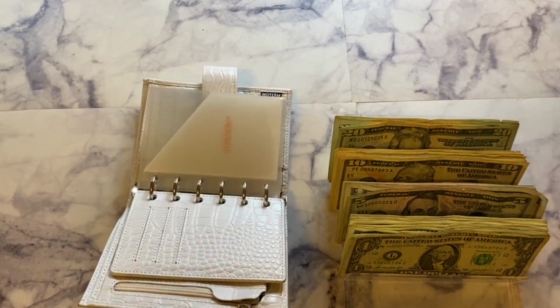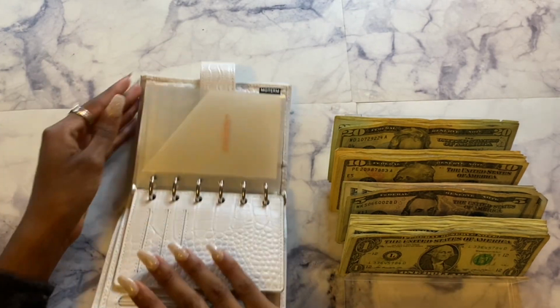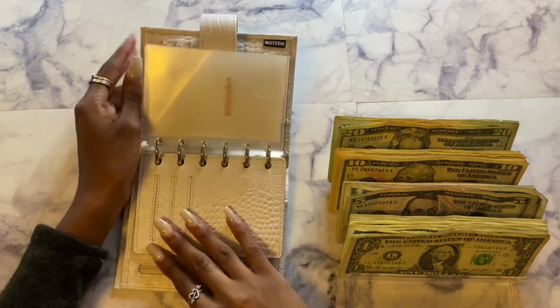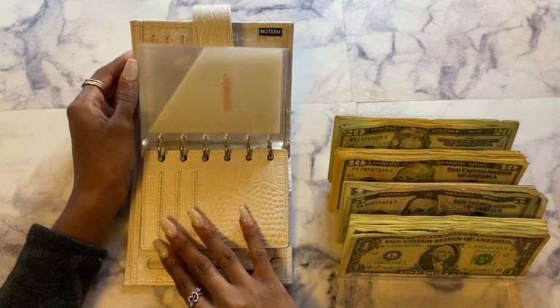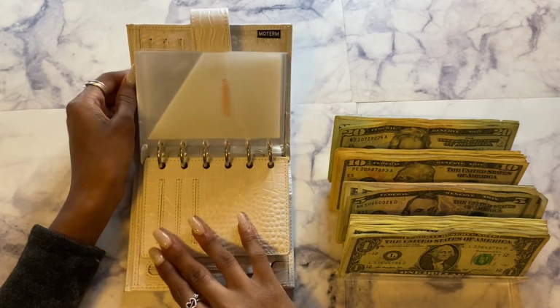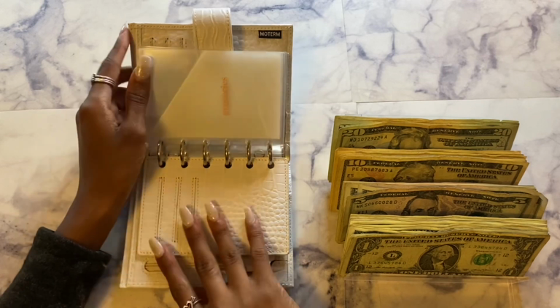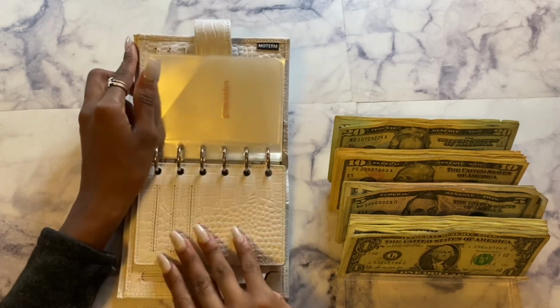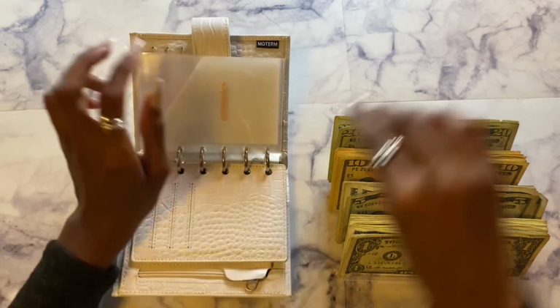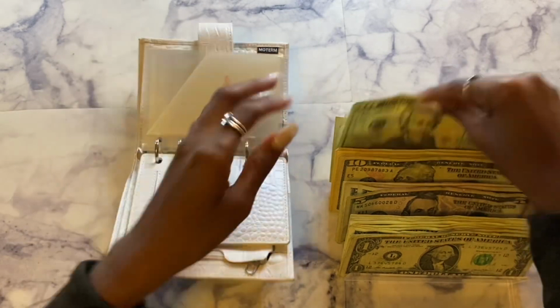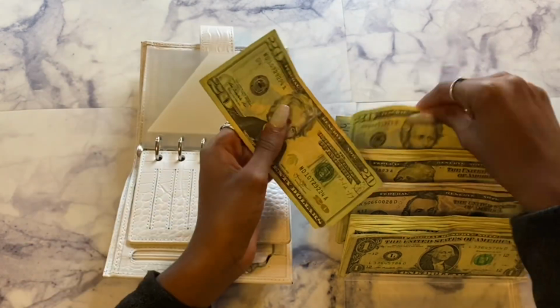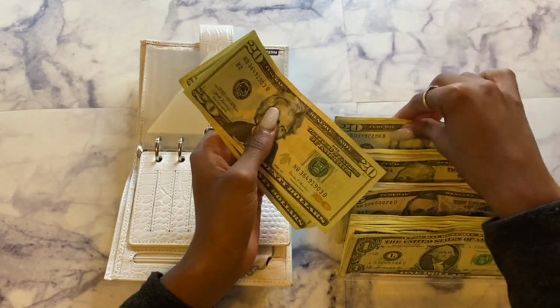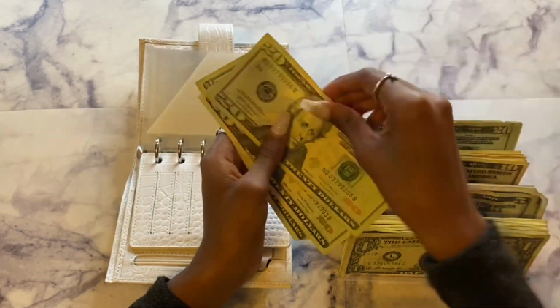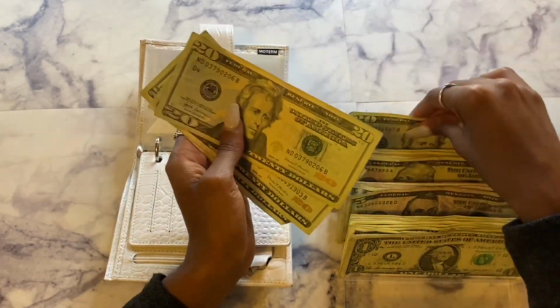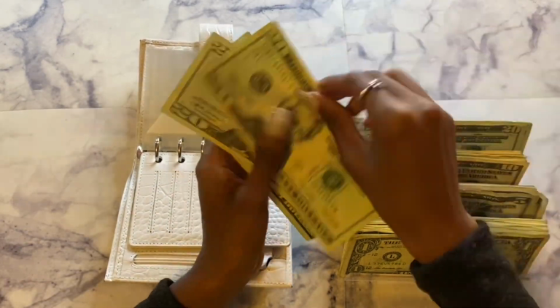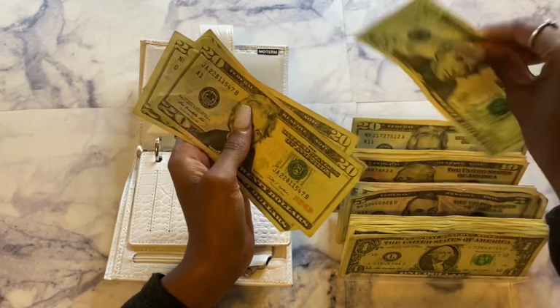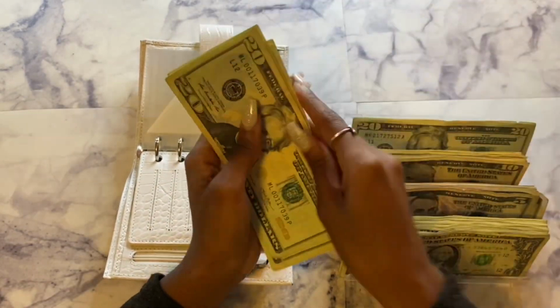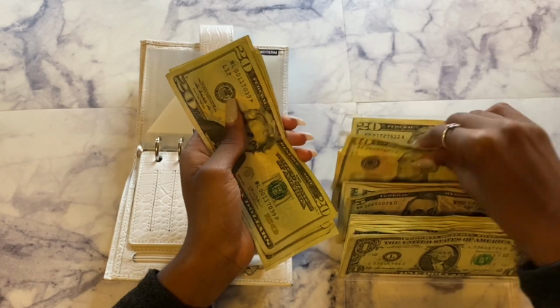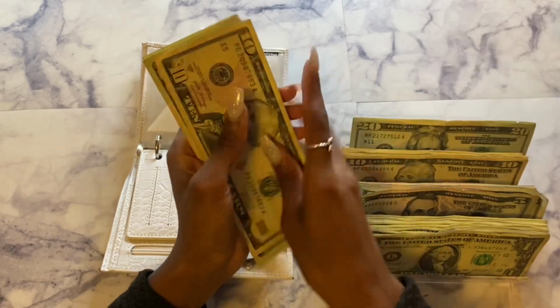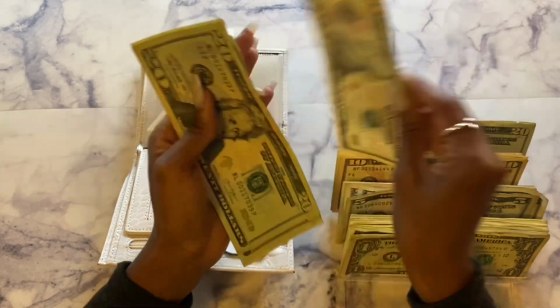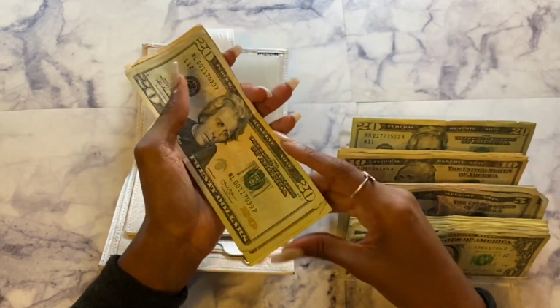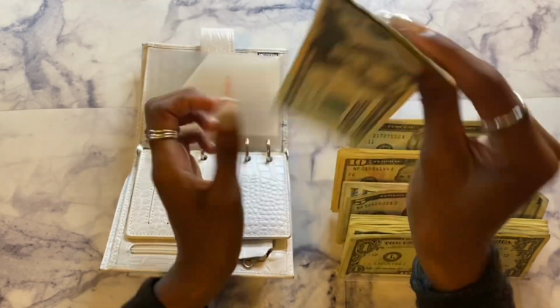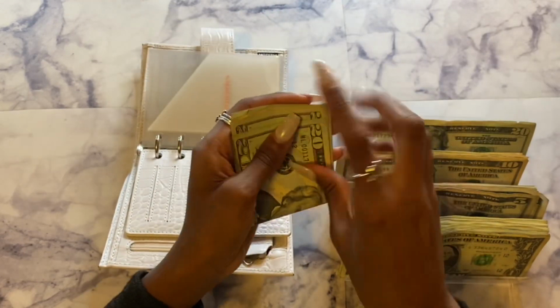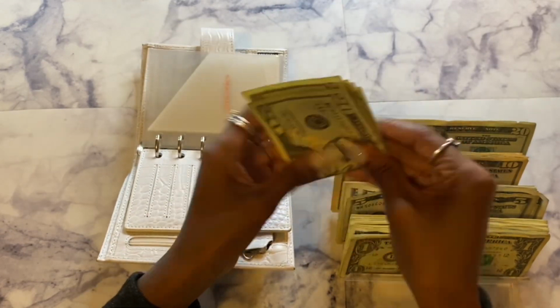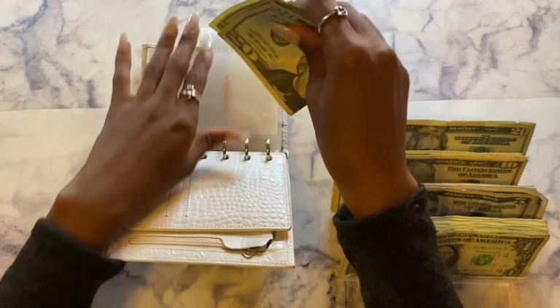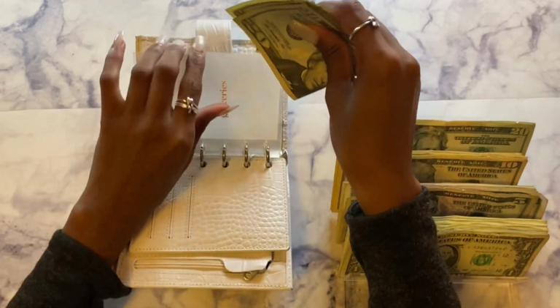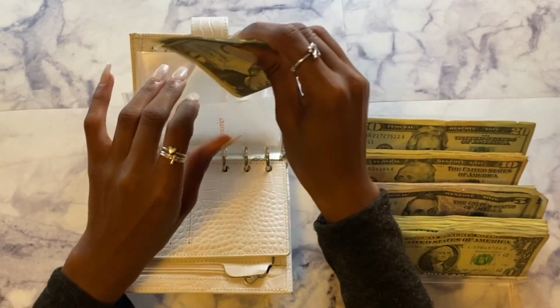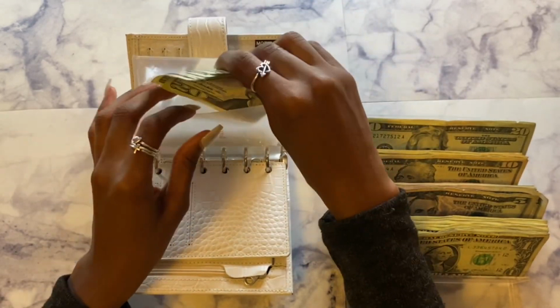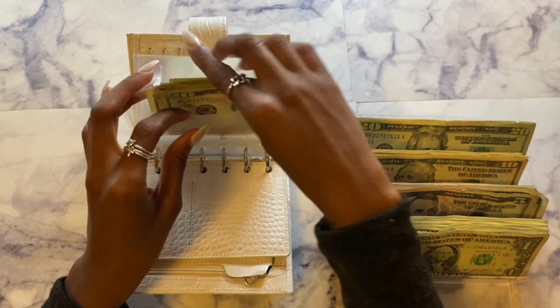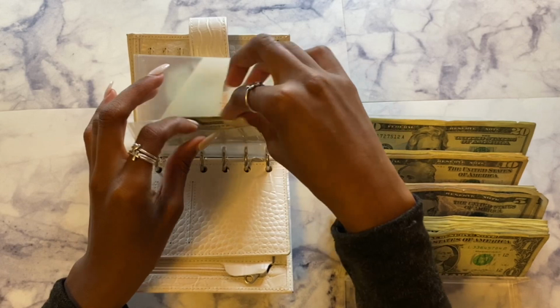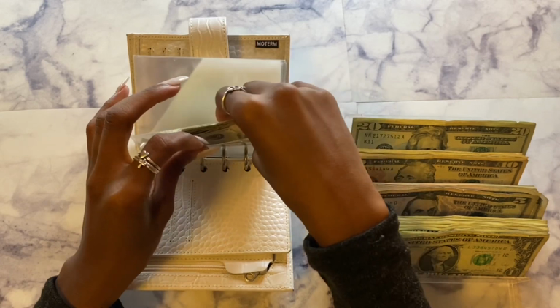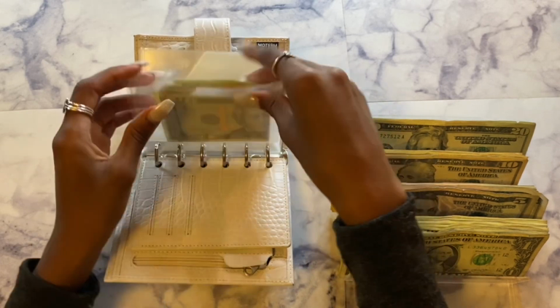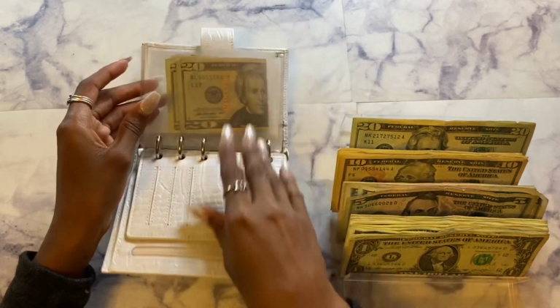Alright, first we have groceries and today groceries will be getting $120. So $120 is in groceries and household for the next two weeks.